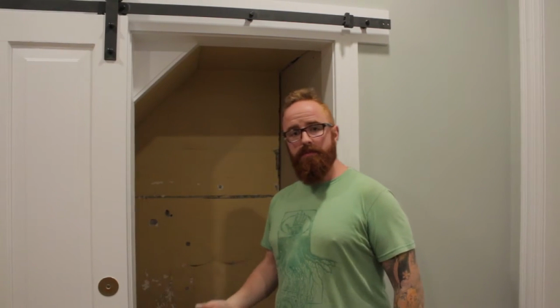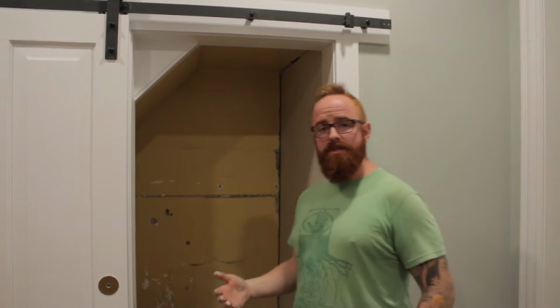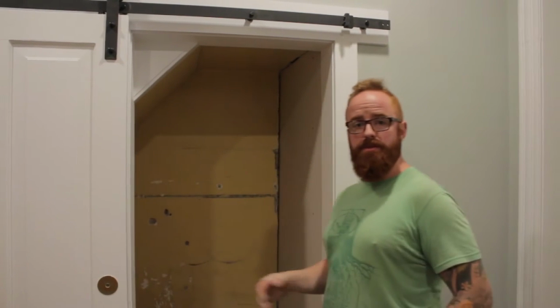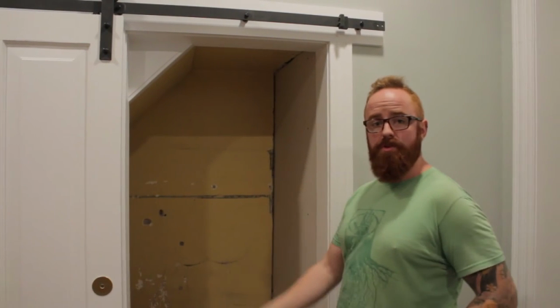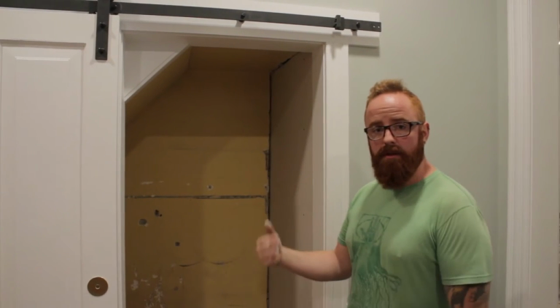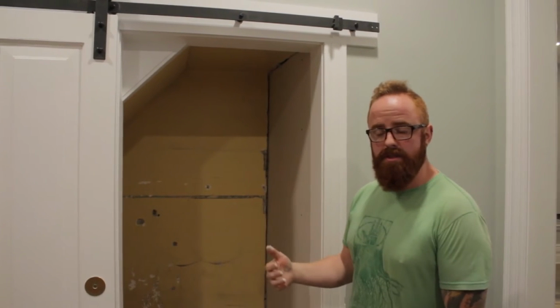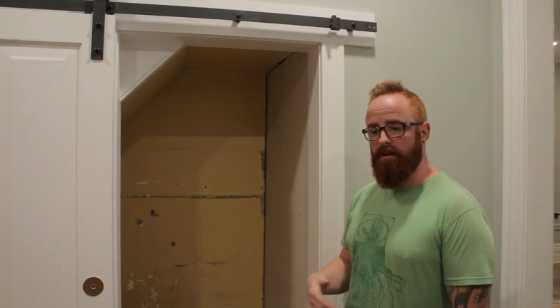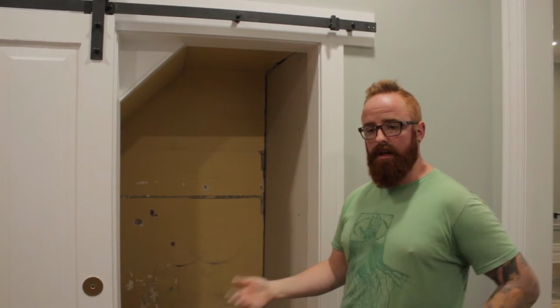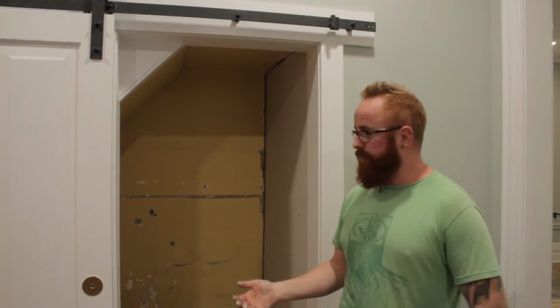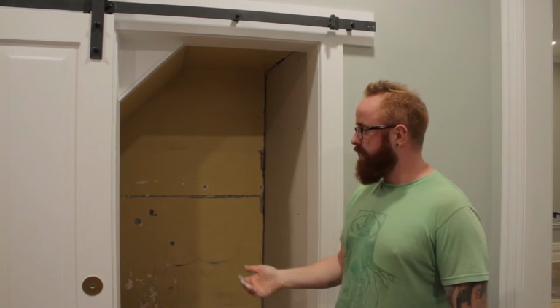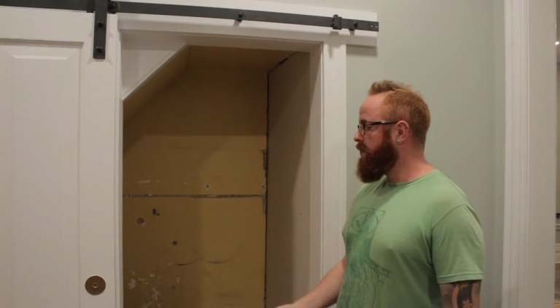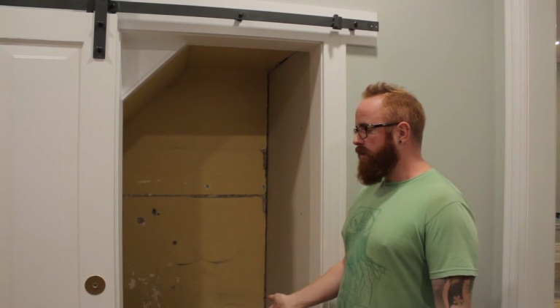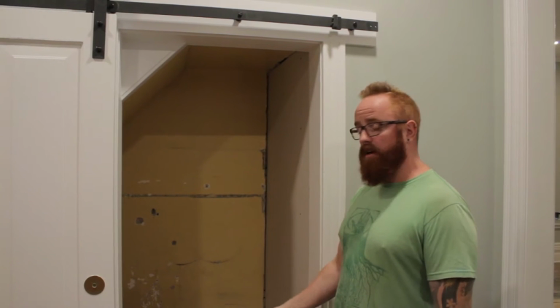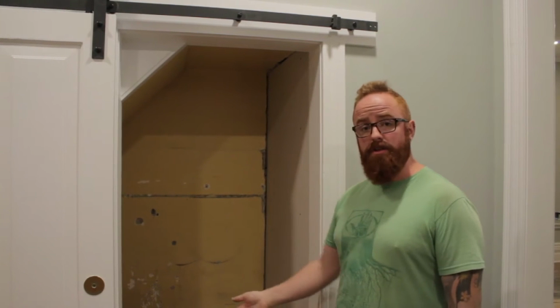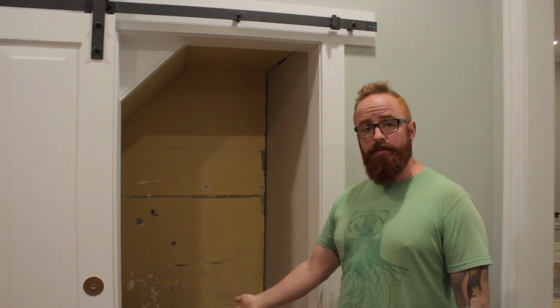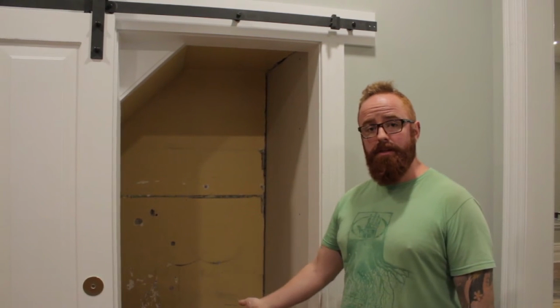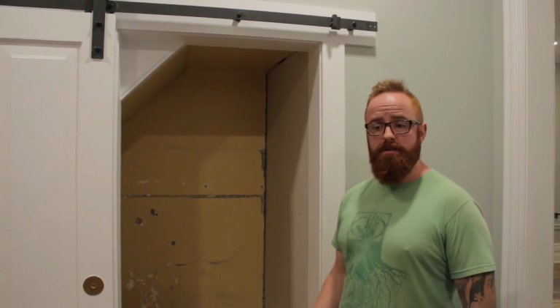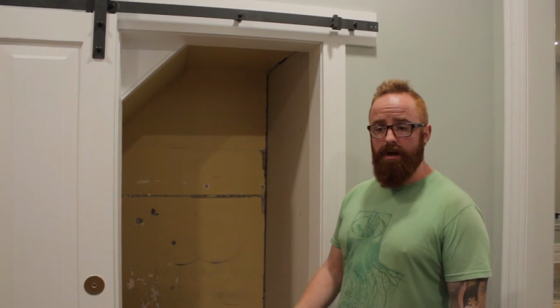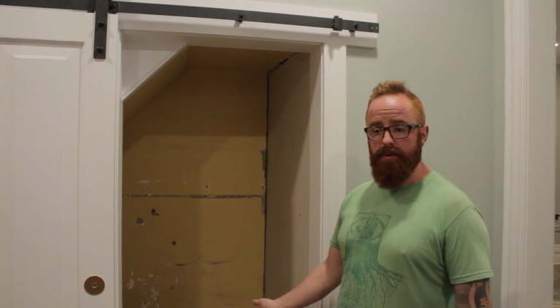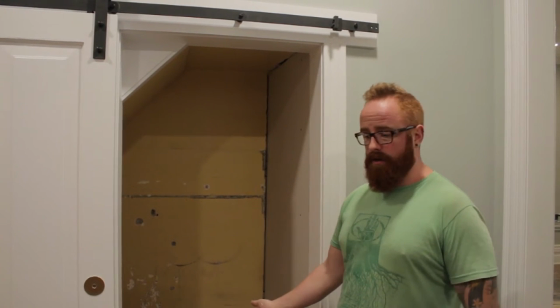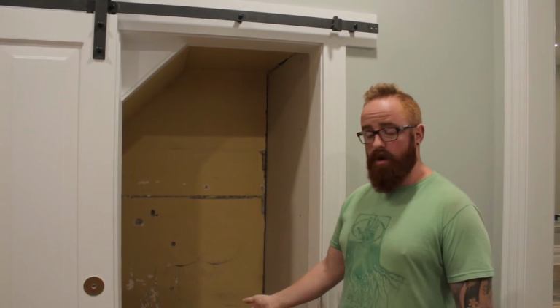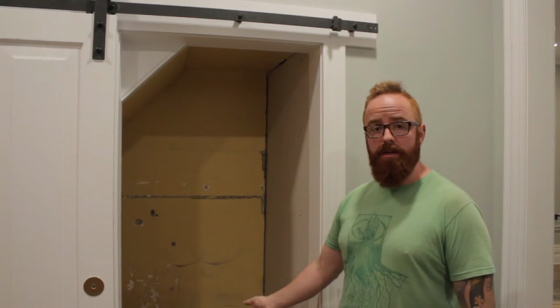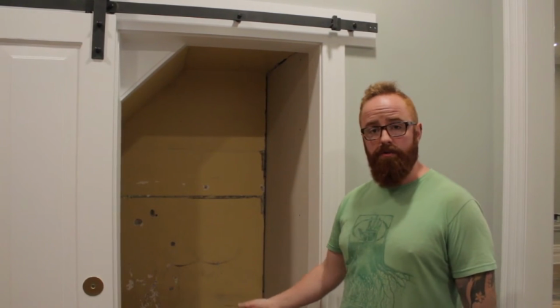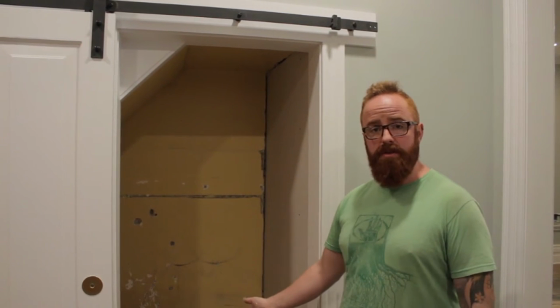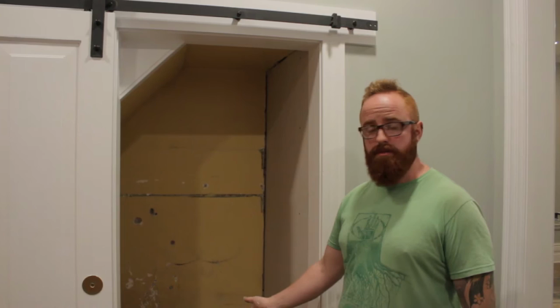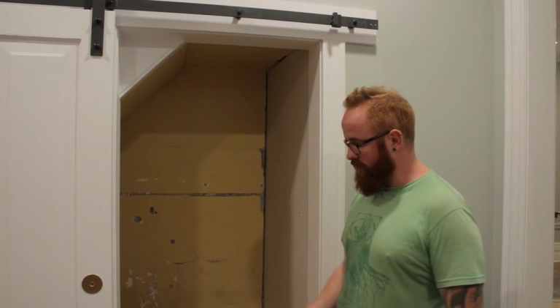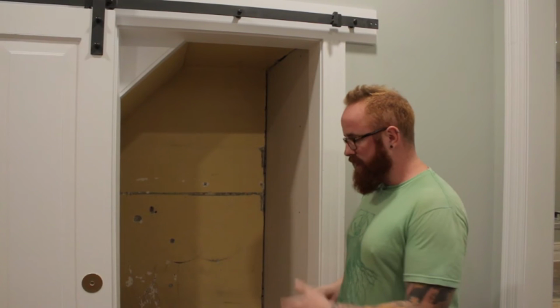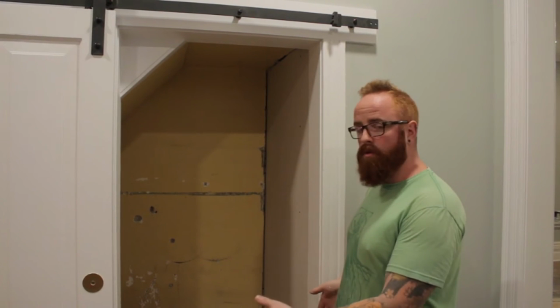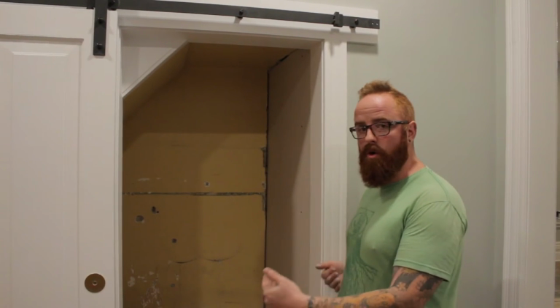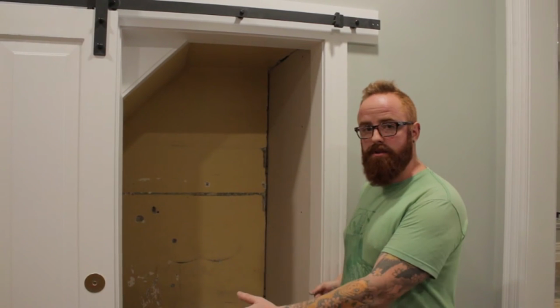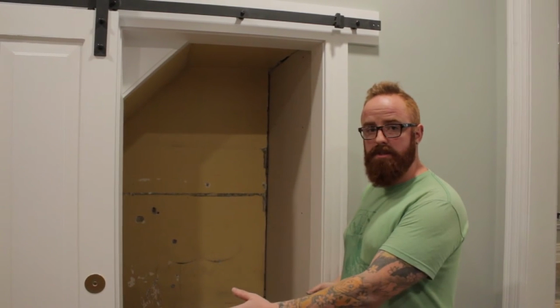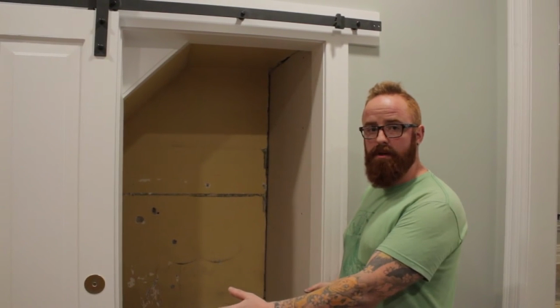So in the process of us re-trimming, we started looking at it and thinking: if we ever have to service an appliance, or heaven forbid our water heater or our furnace ever needs to be serviced, this door is always going to be too small.